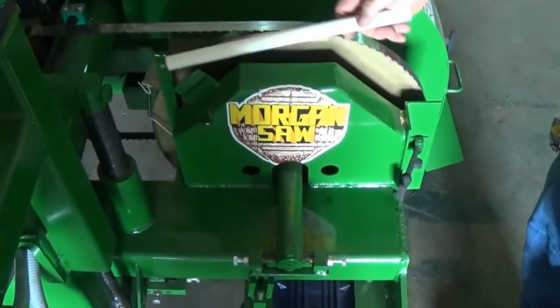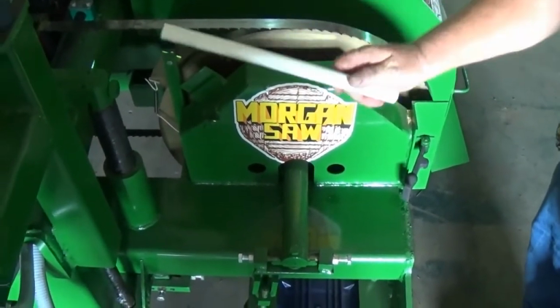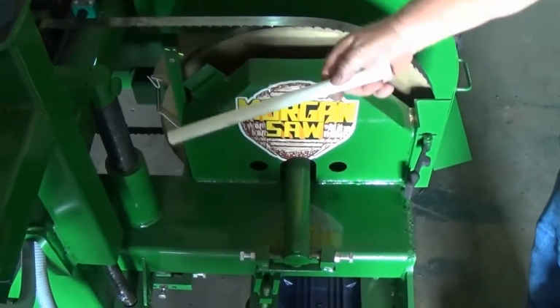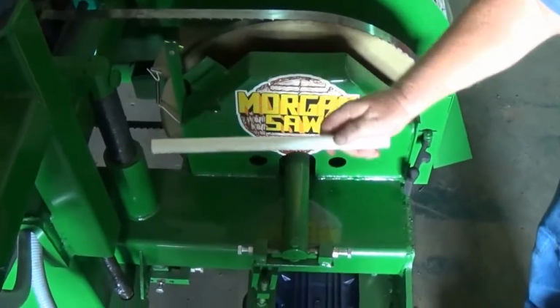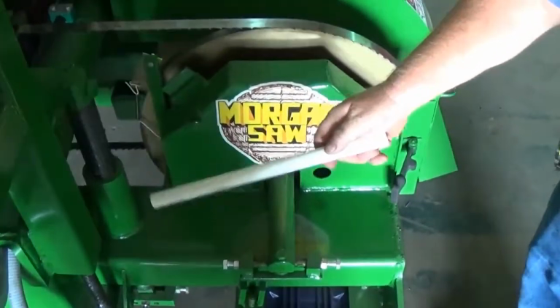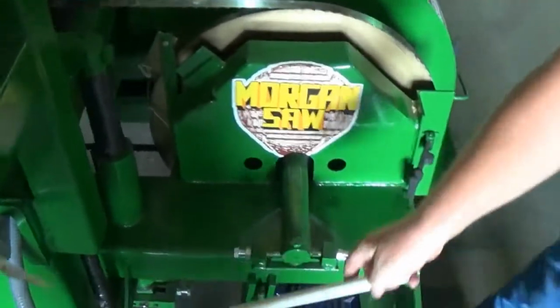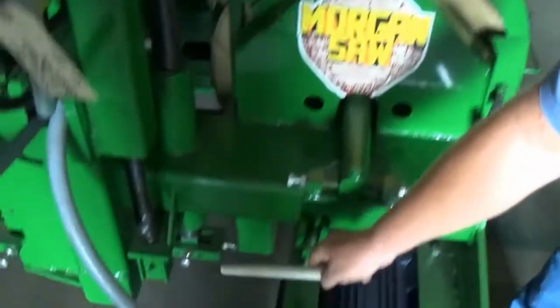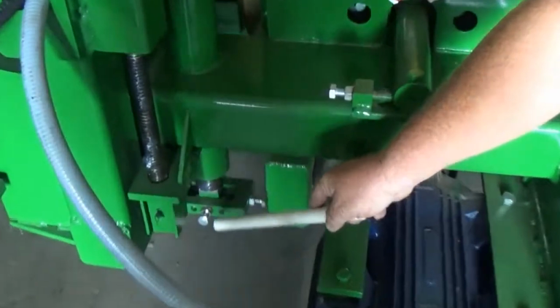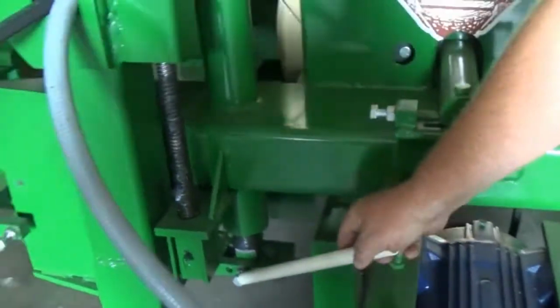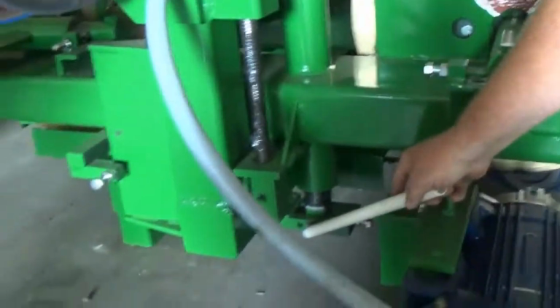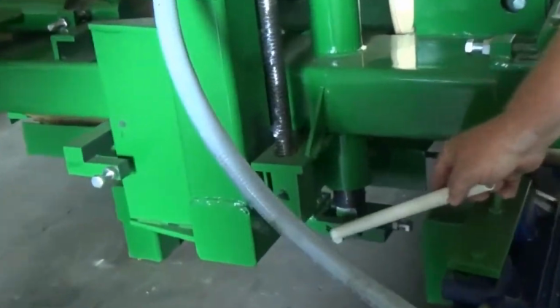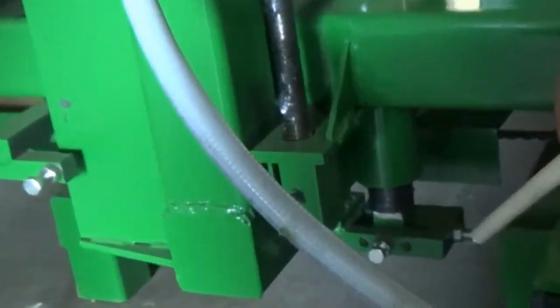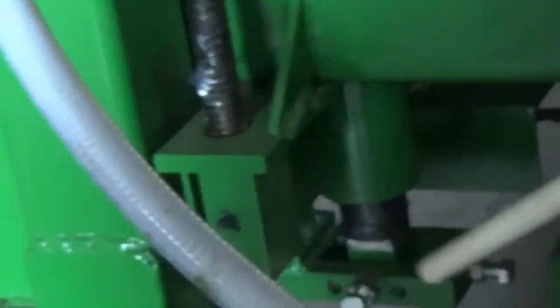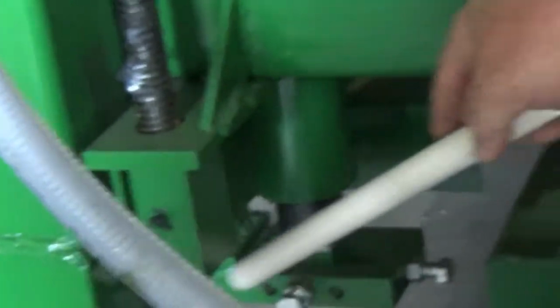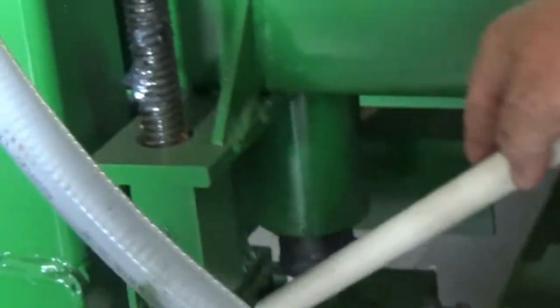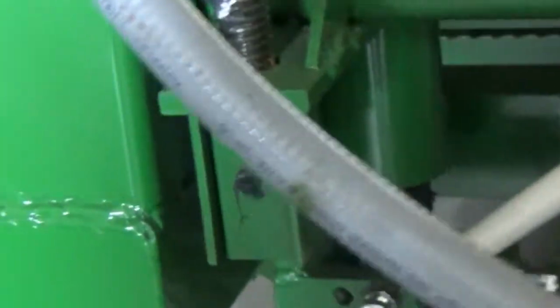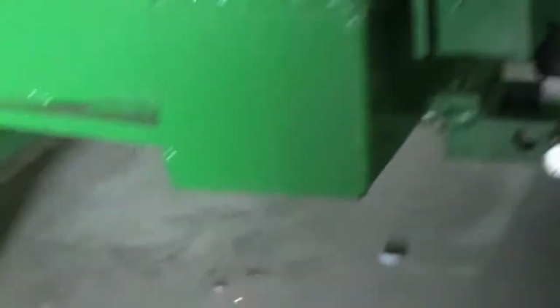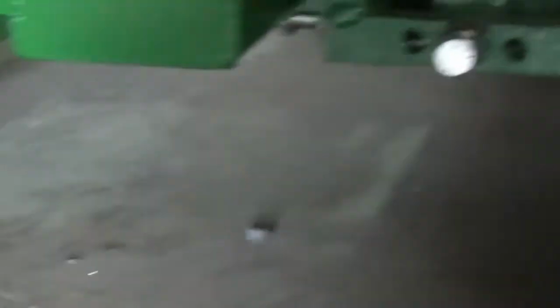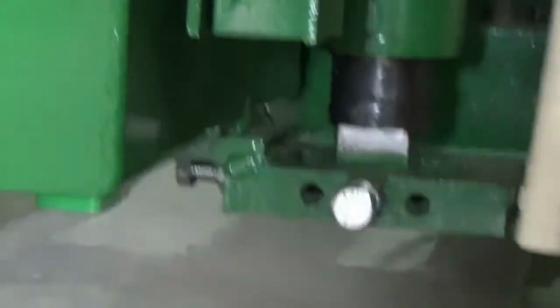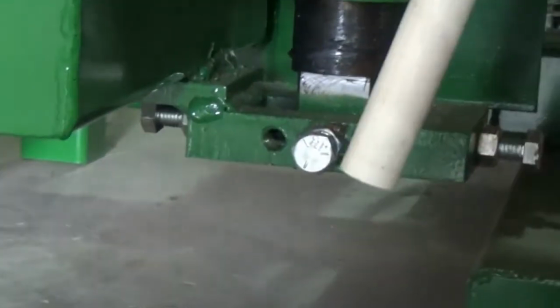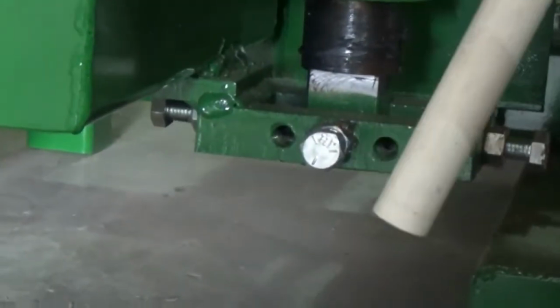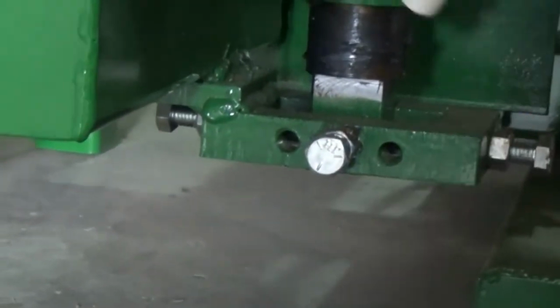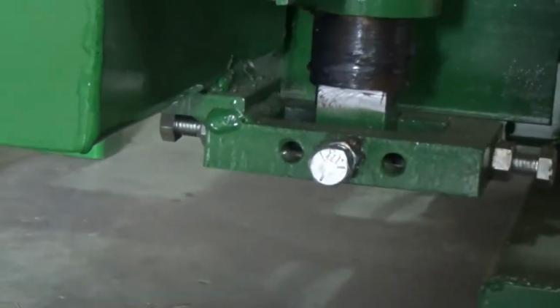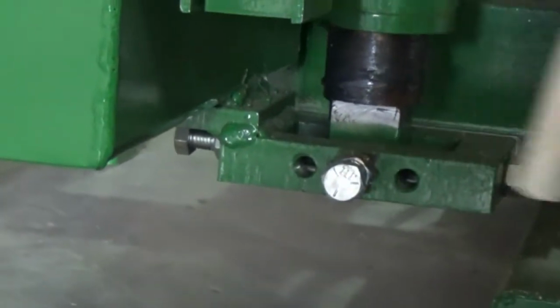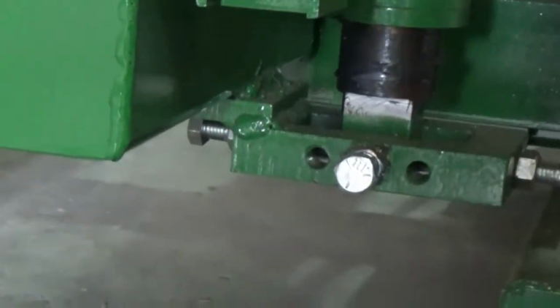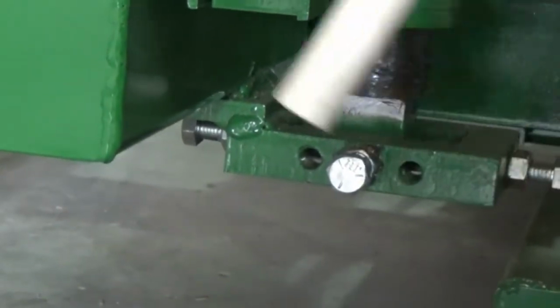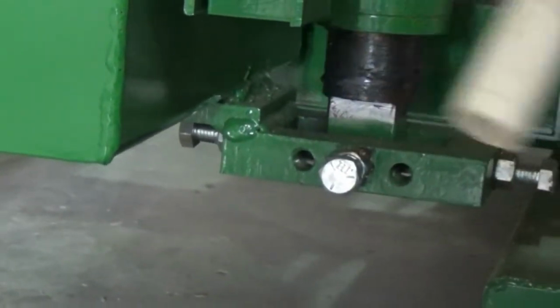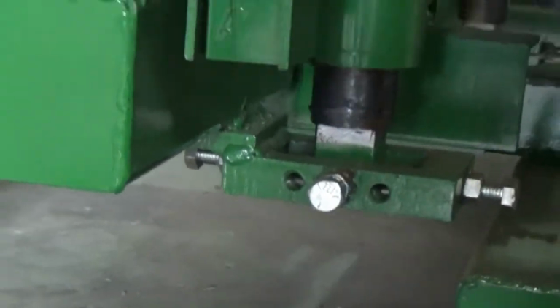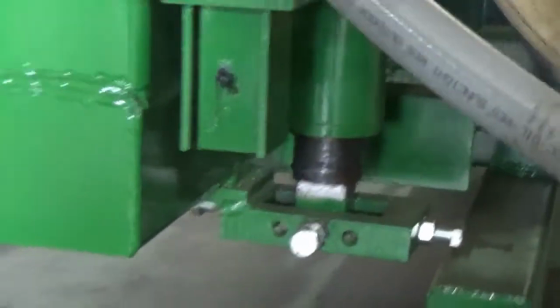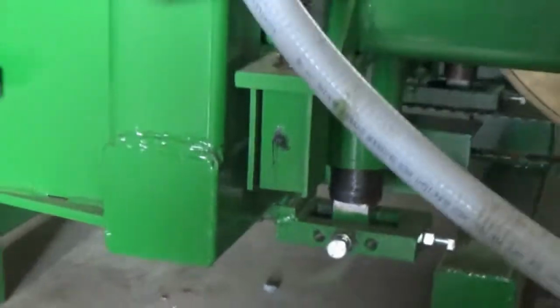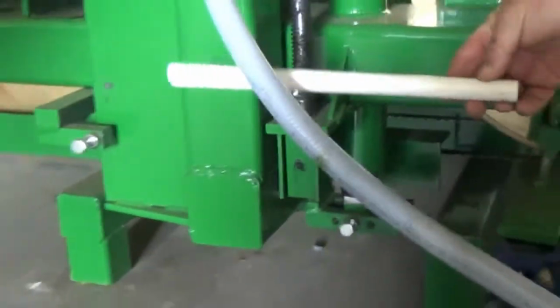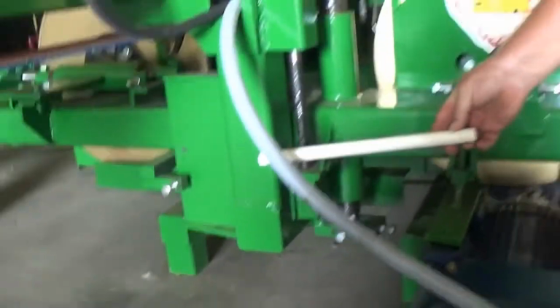To level your blade from side to side, you do it down here. Loosen this off, then tighten one and loosen the other to level this post, which will in turn level your band on your conveyor.